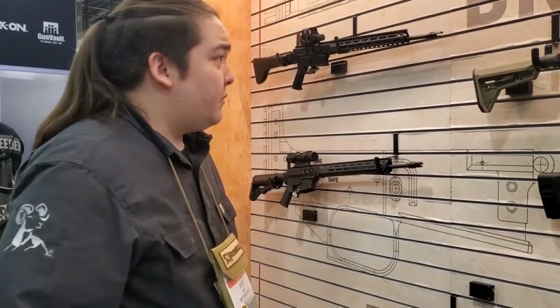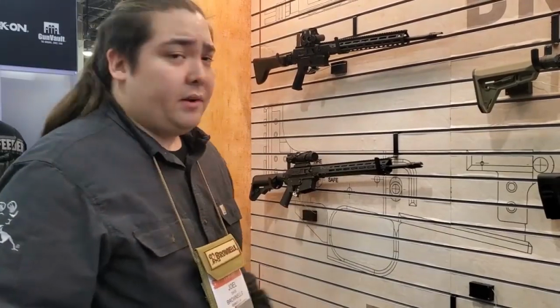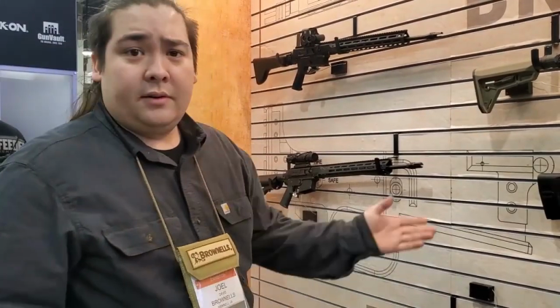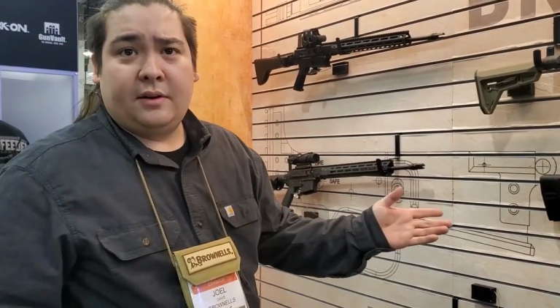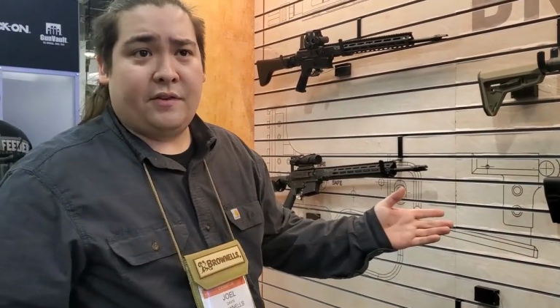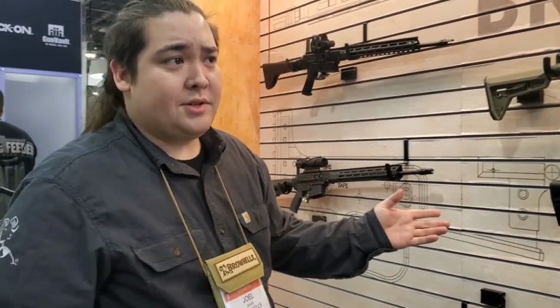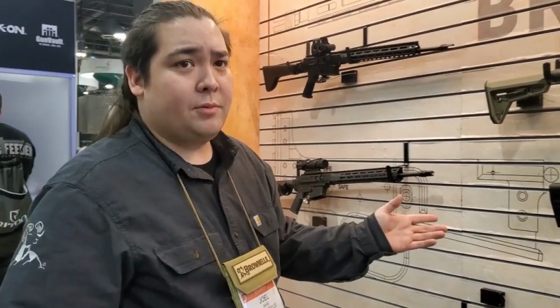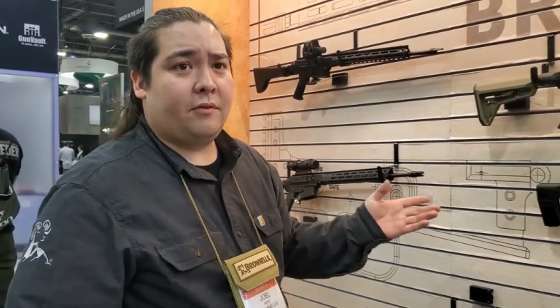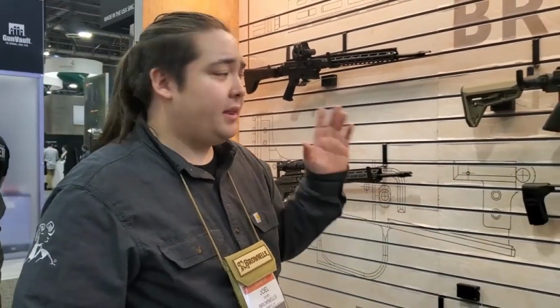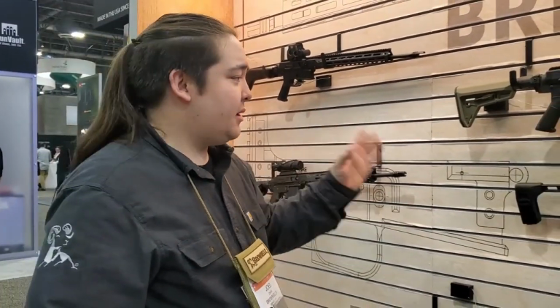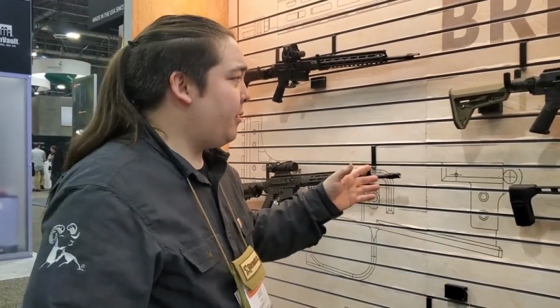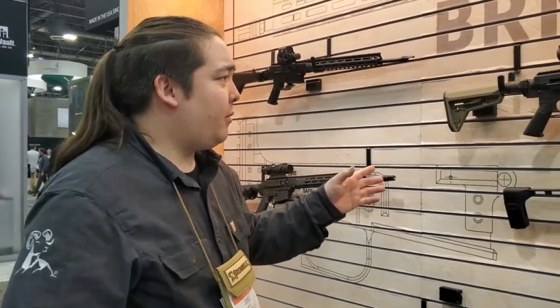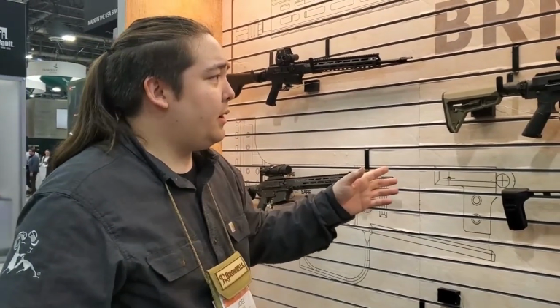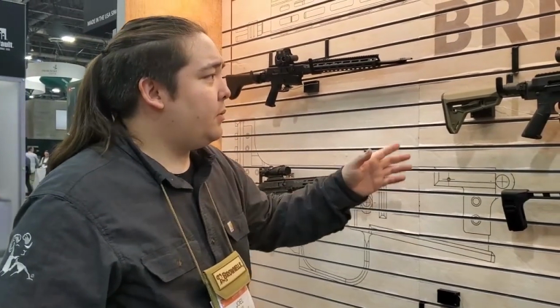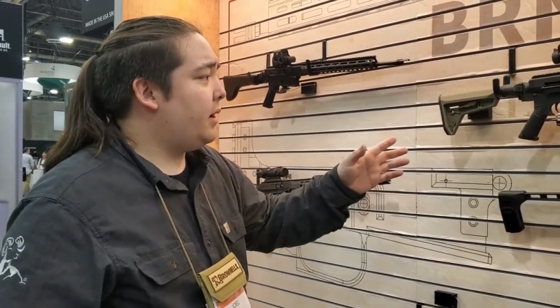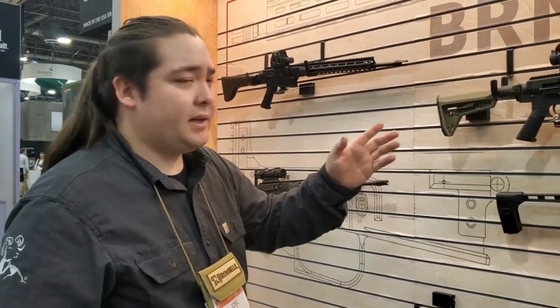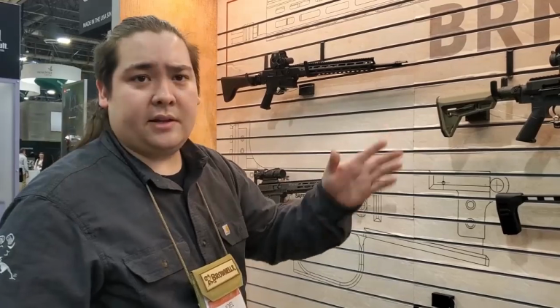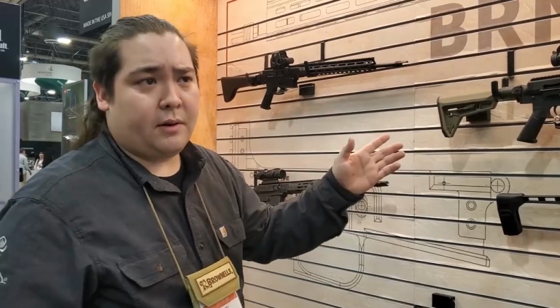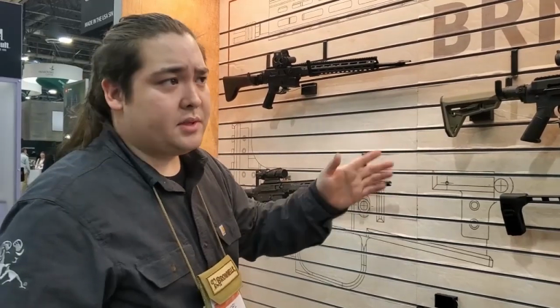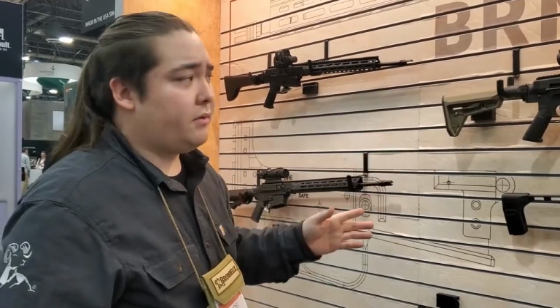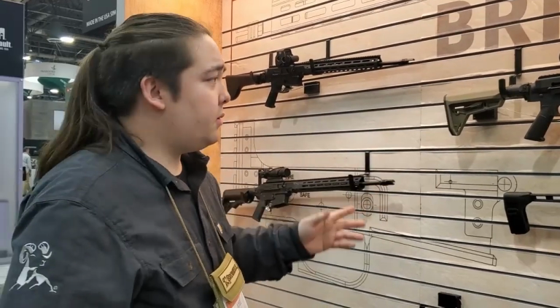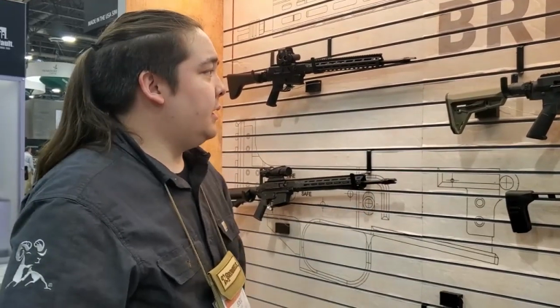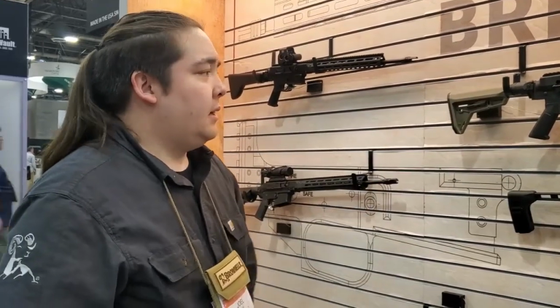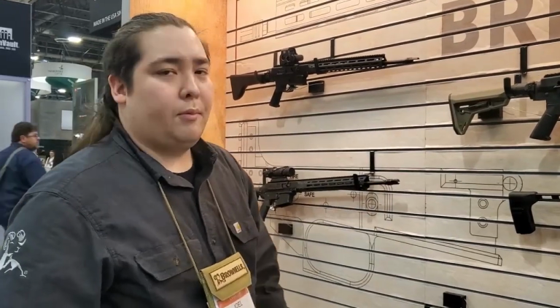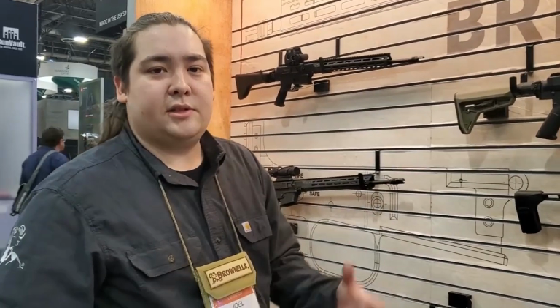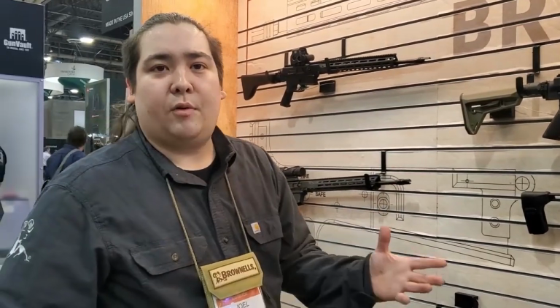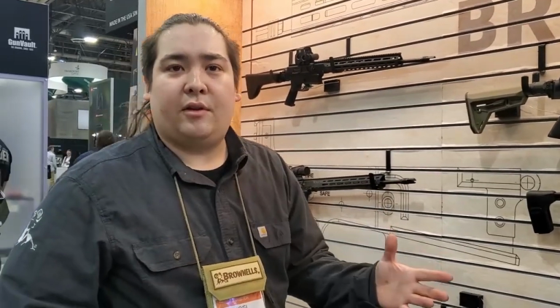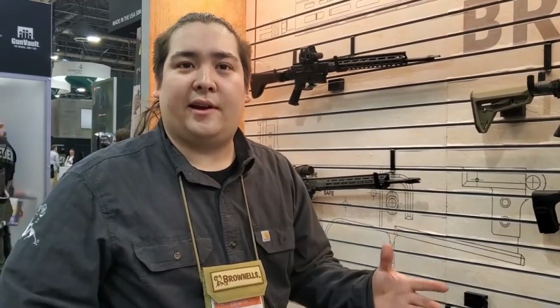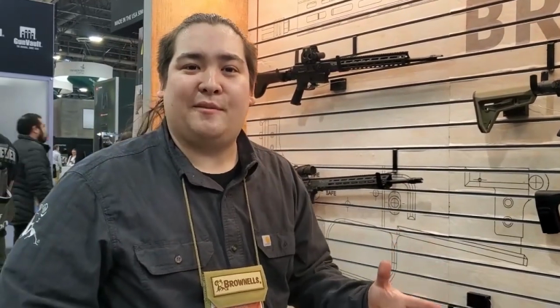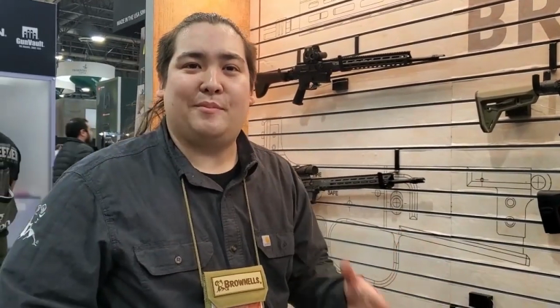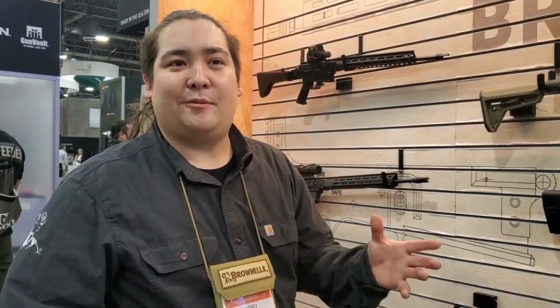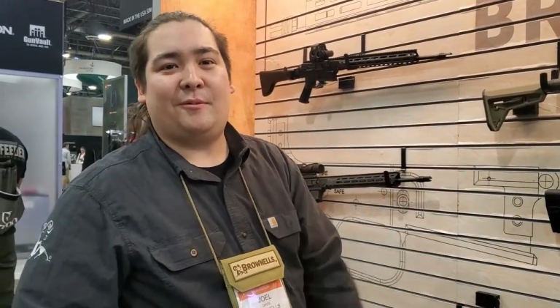We have several different configurations. We don't offer anything as a complete build right now, but we do have flexibility with the different uppers and different lowers. Right now this is more of an à la carte kind of company. This is really cool.